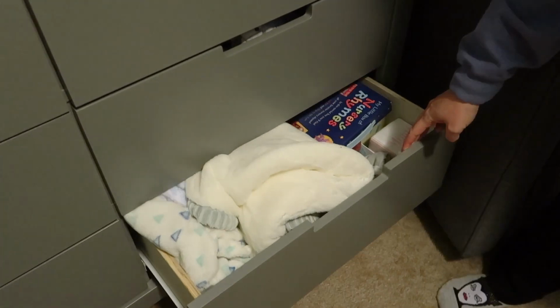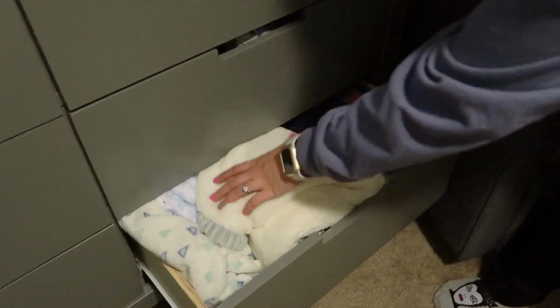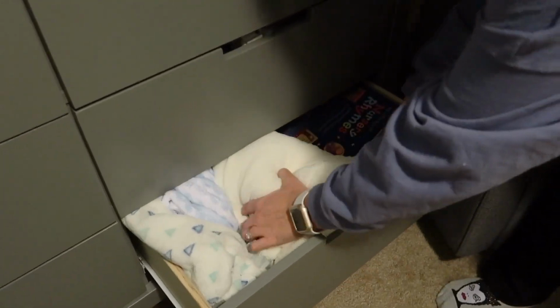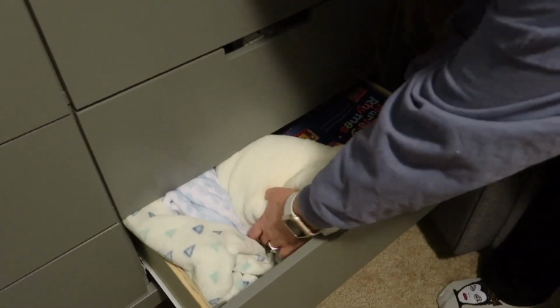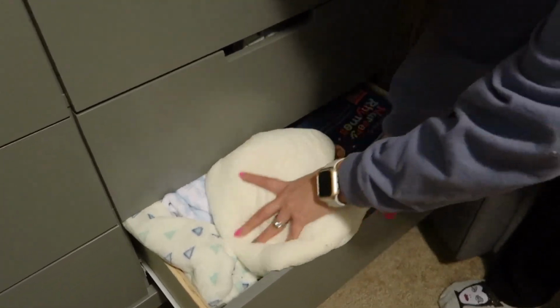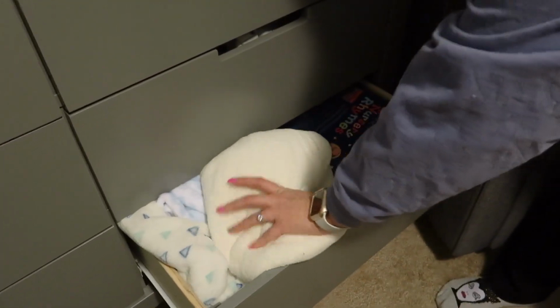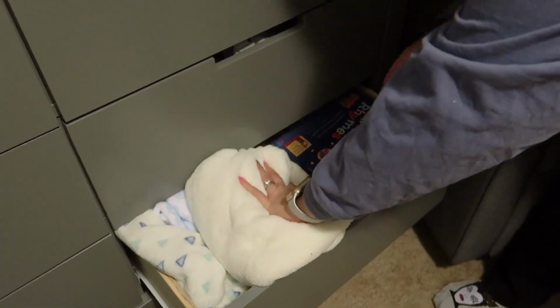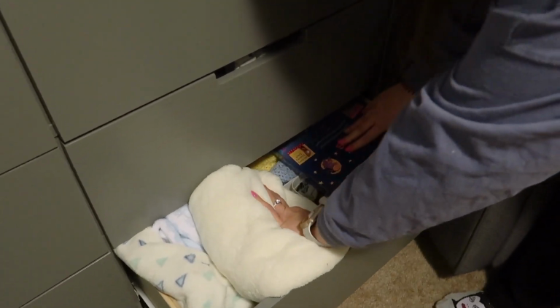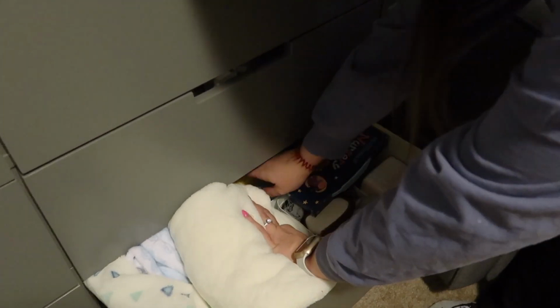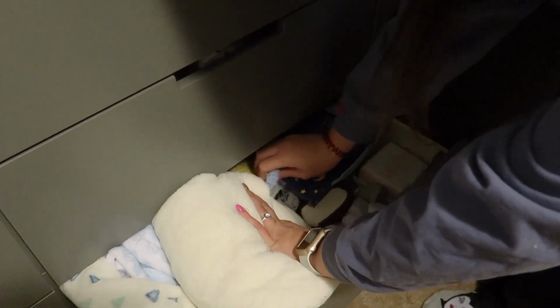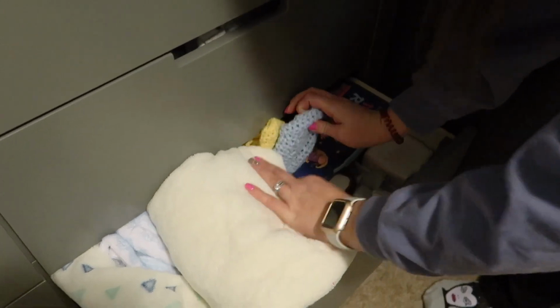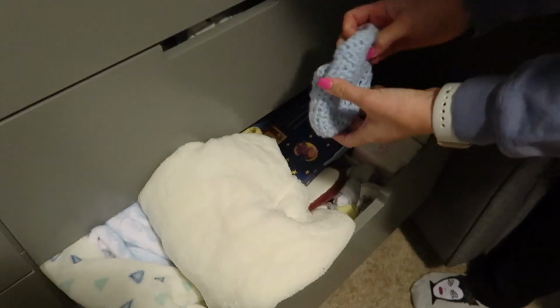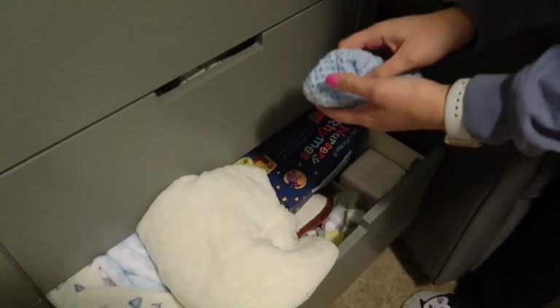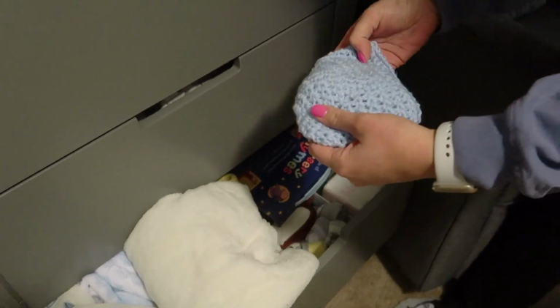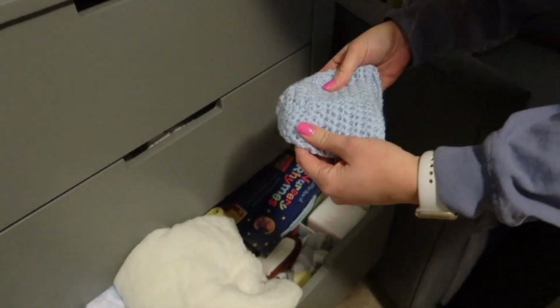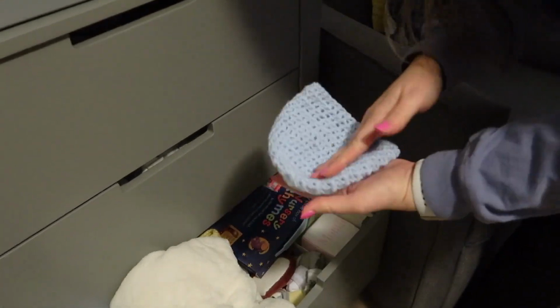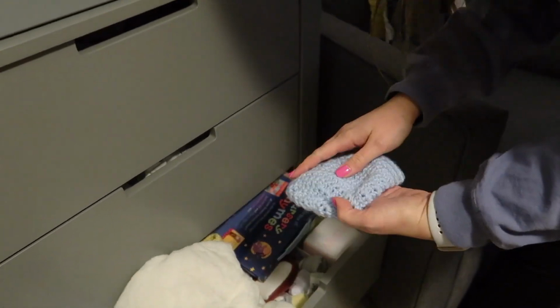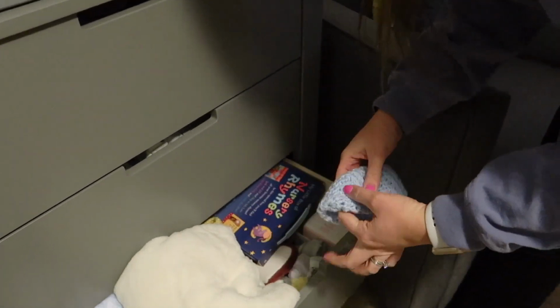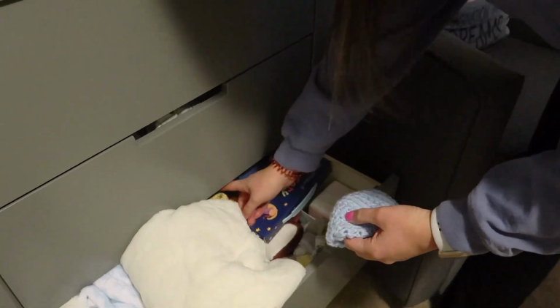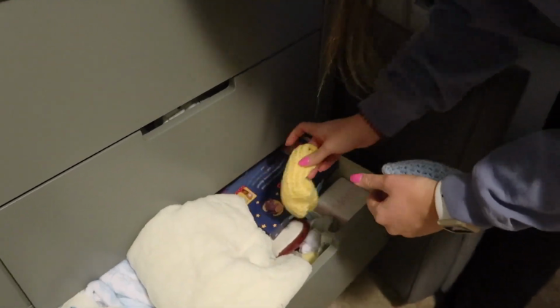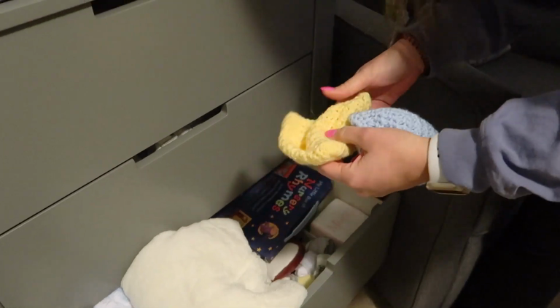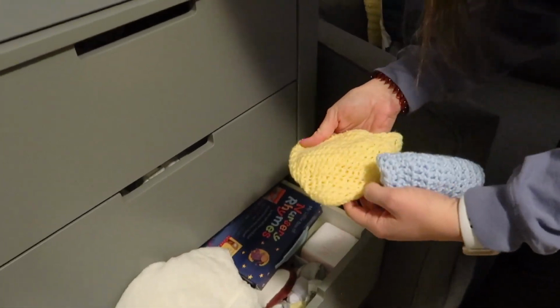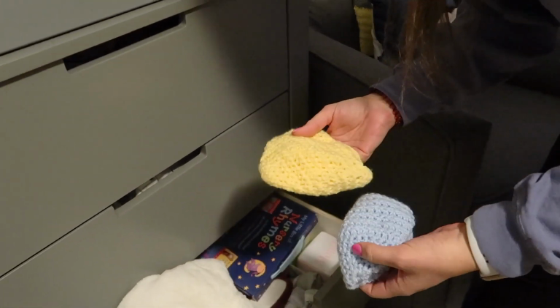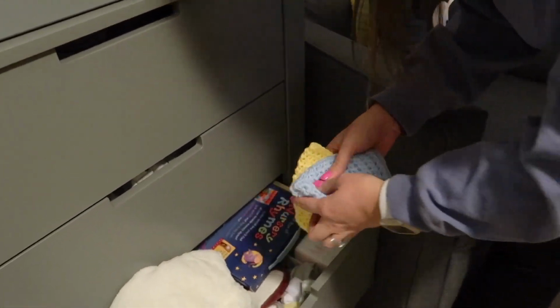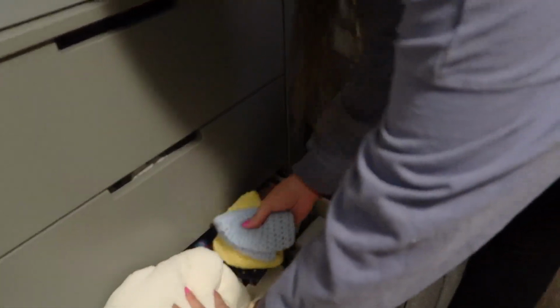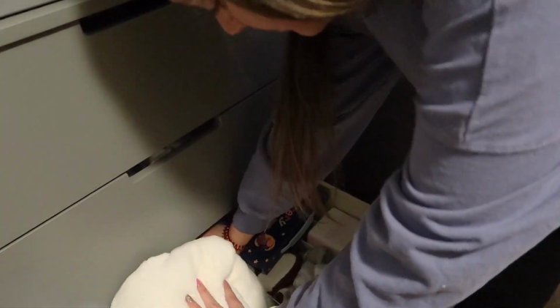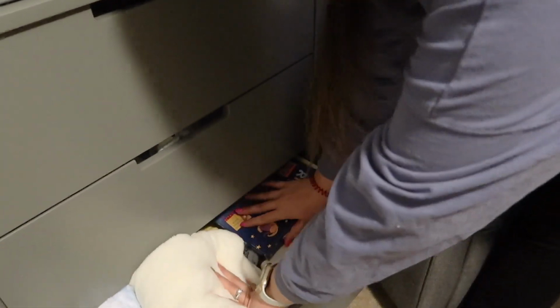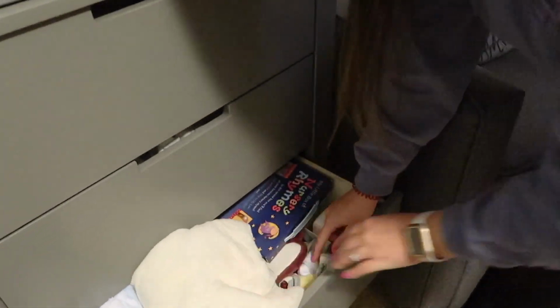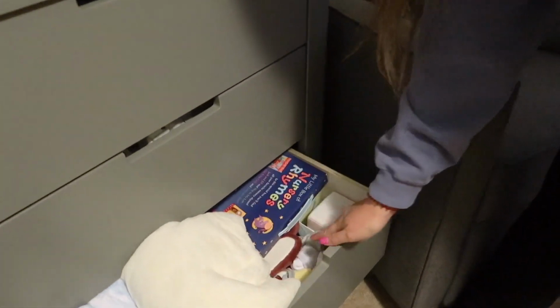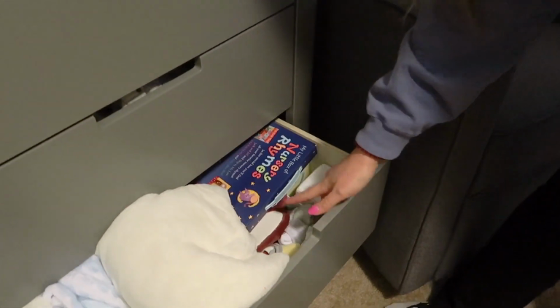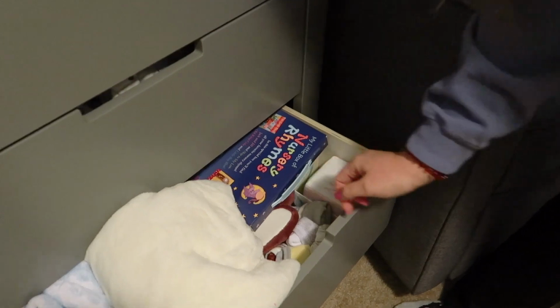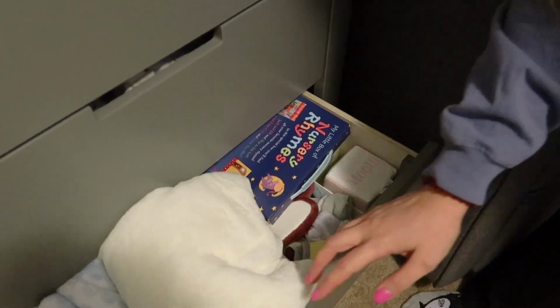This is sort of a catch-all drawer — blankets, some extra books, a hat that my aunt crocheted for him with booties to match, and a hat I crocheted with booties as well. His little socks are down here too.